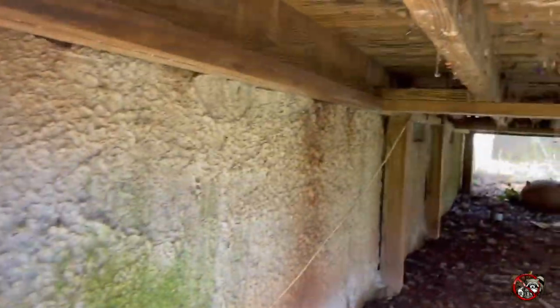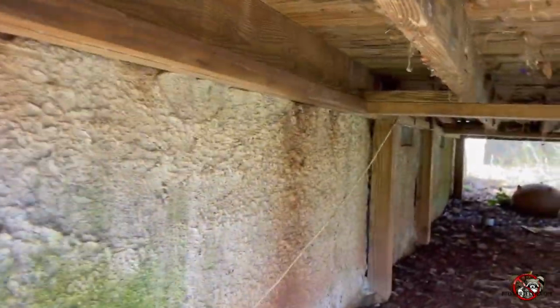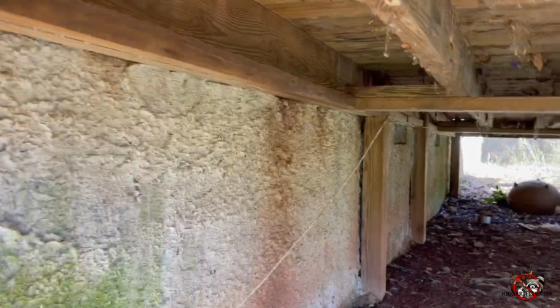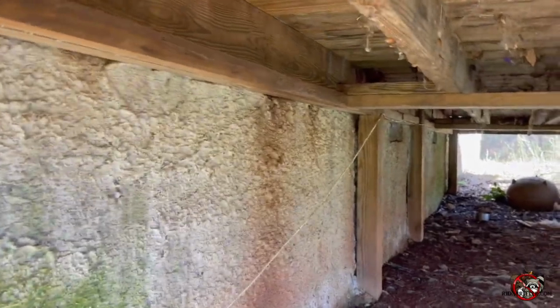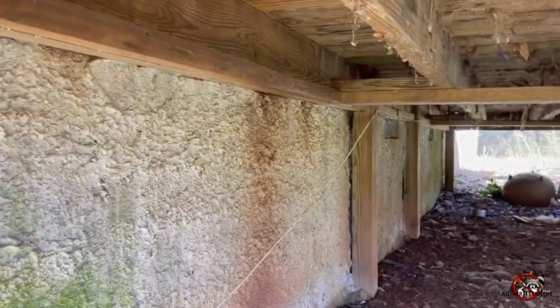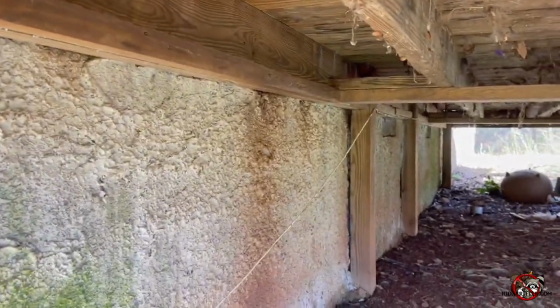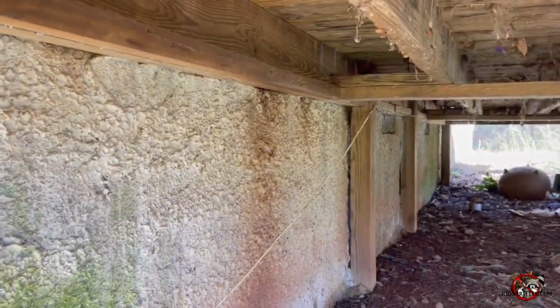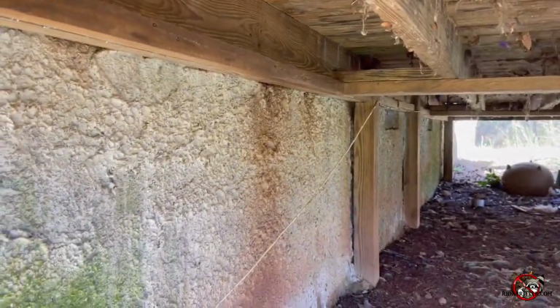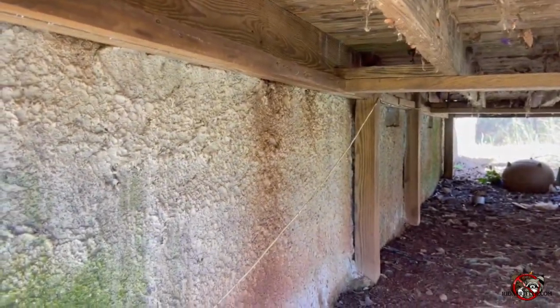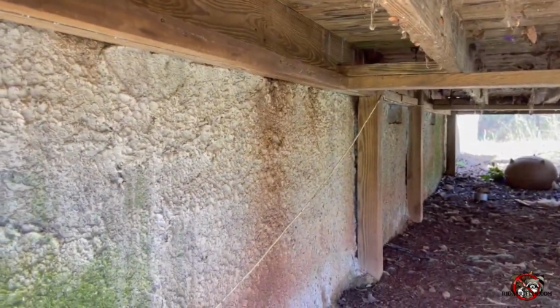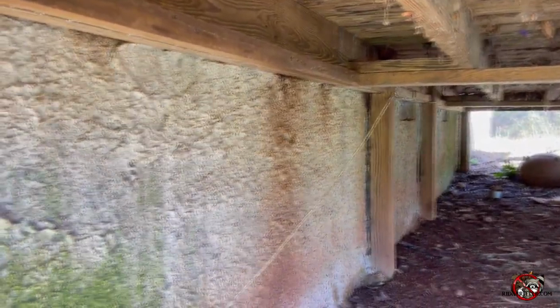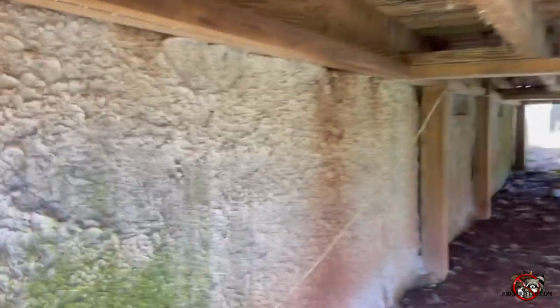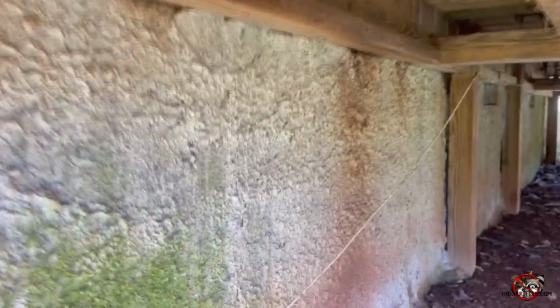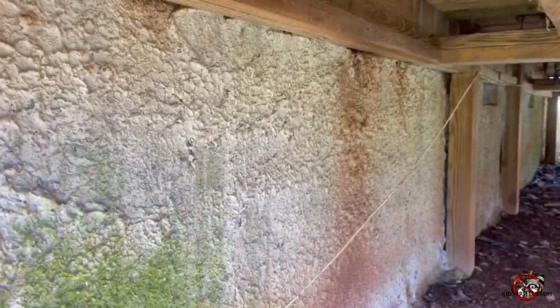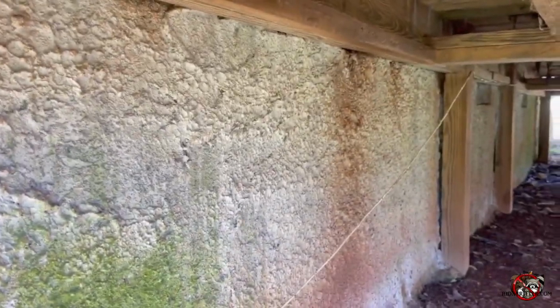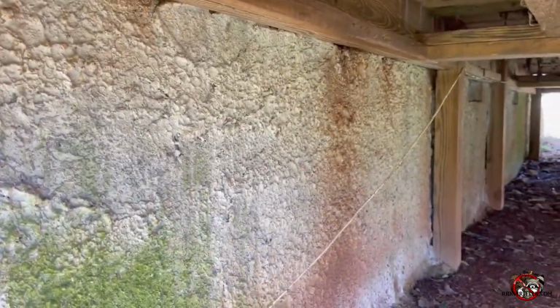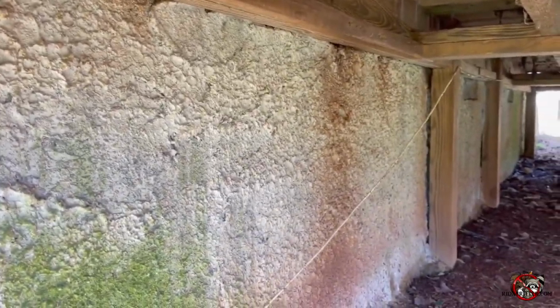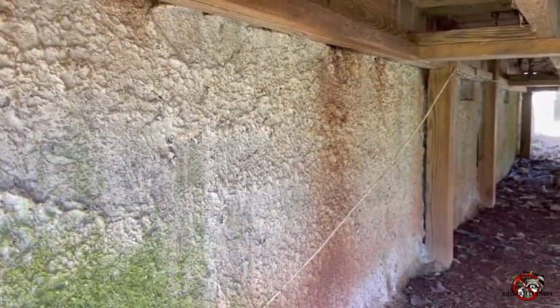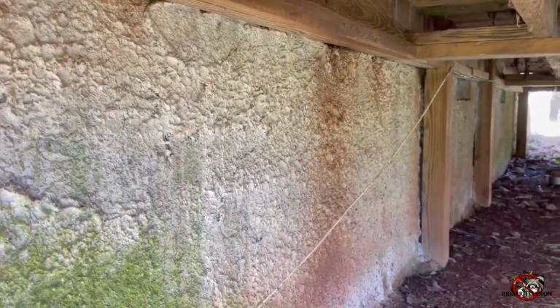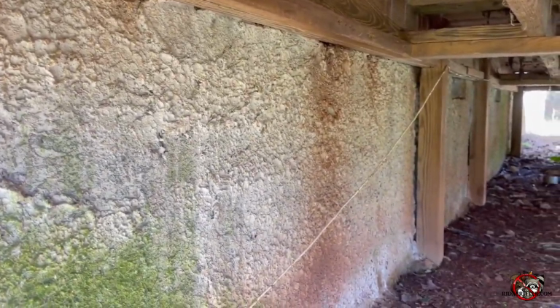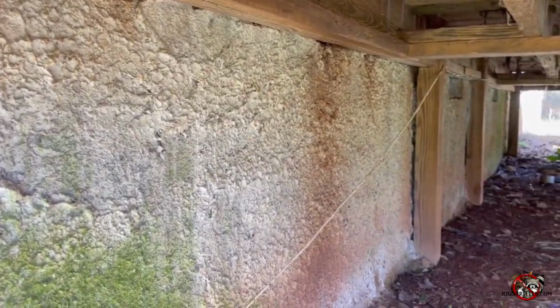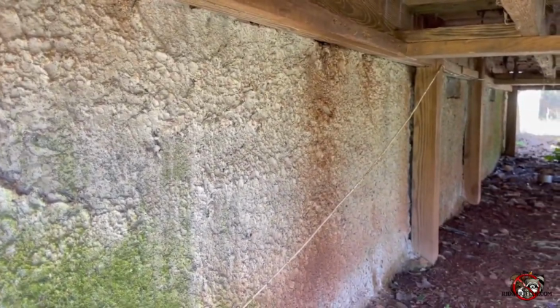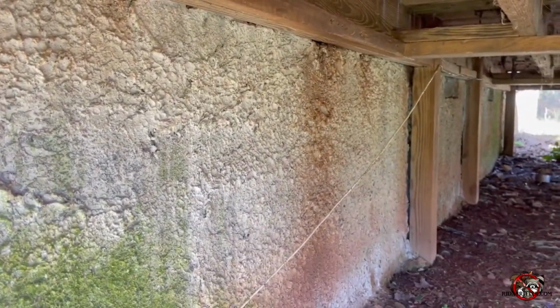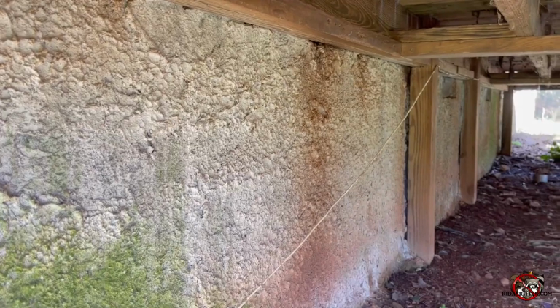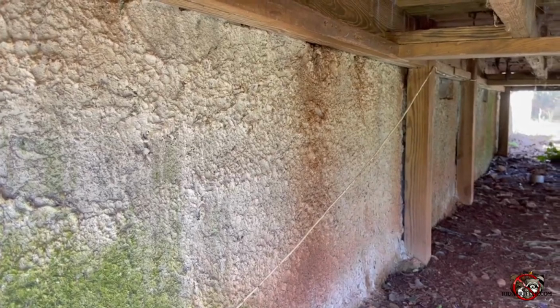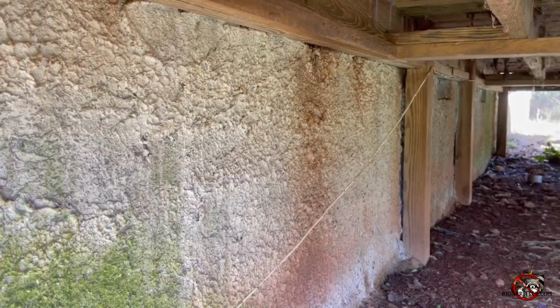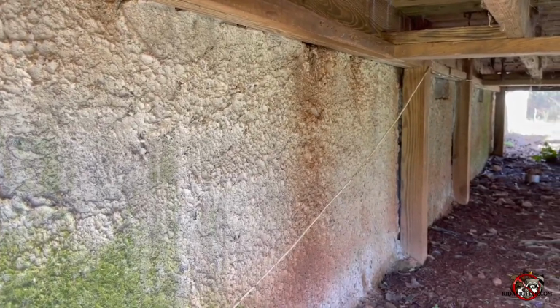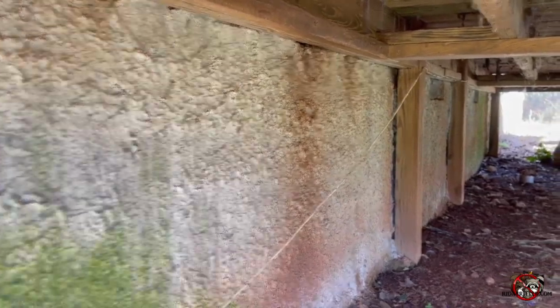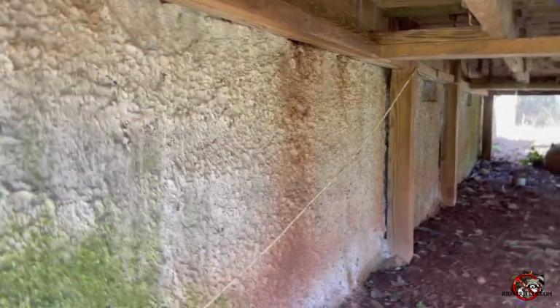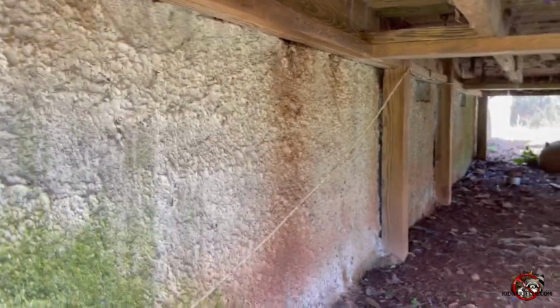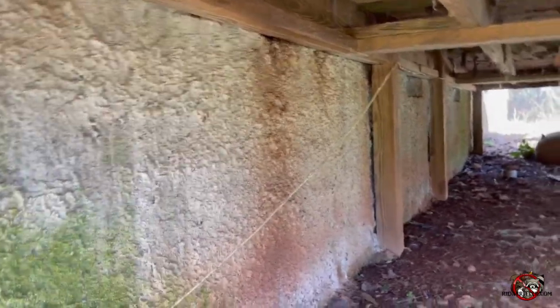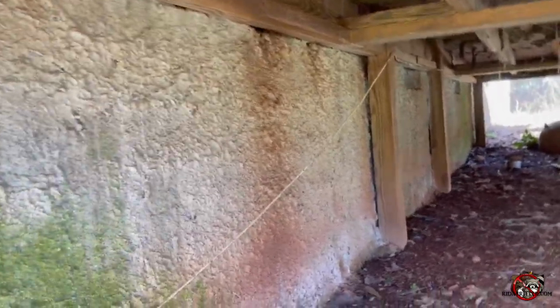And if you can see that right there, the mud marks up under a deck don't make no sense, right? Let's take a closer look.